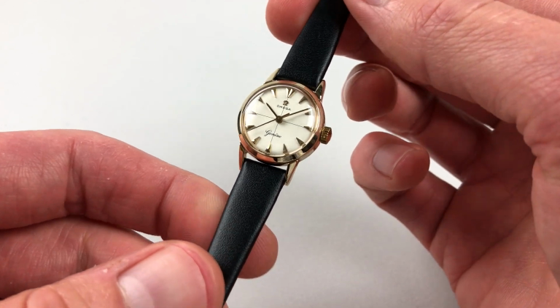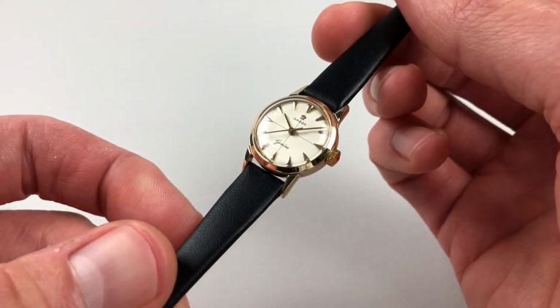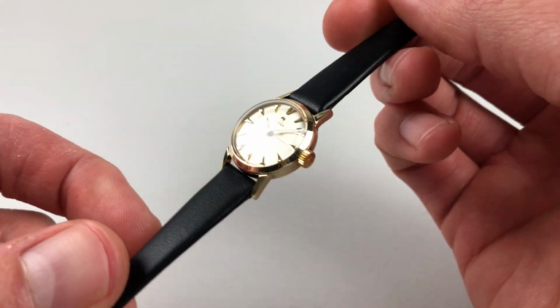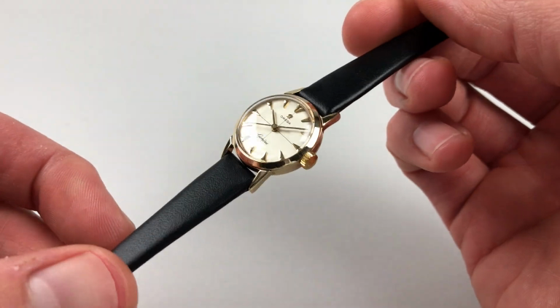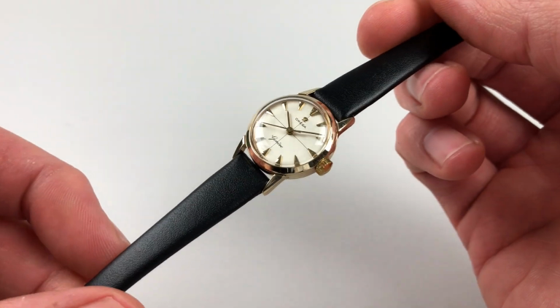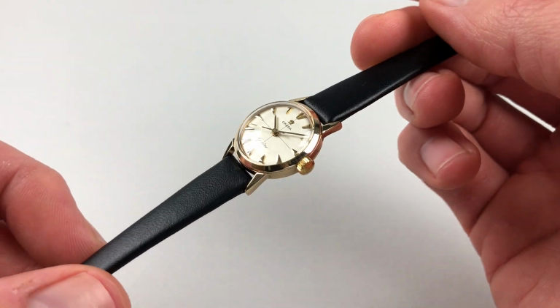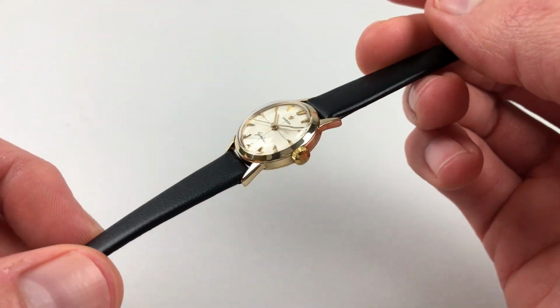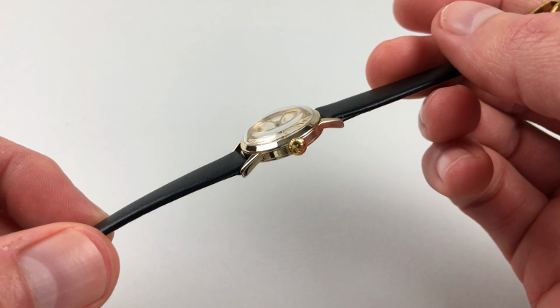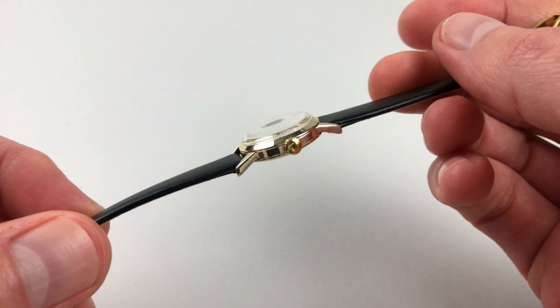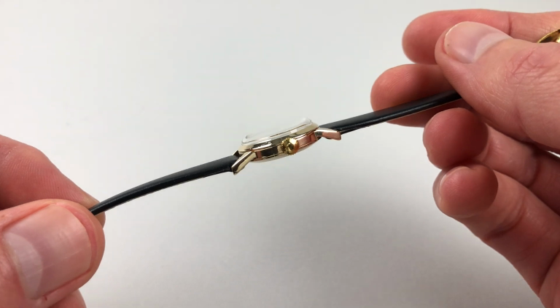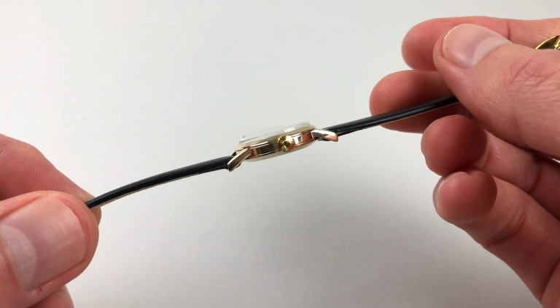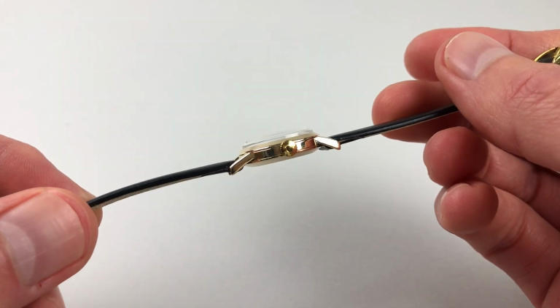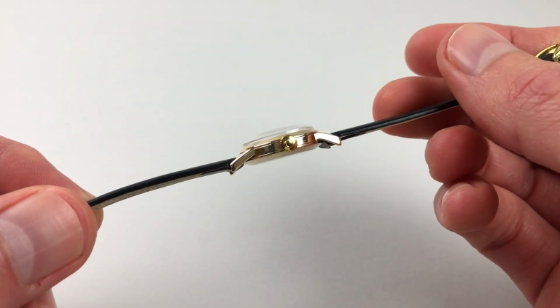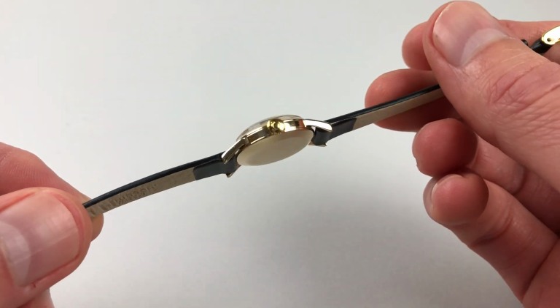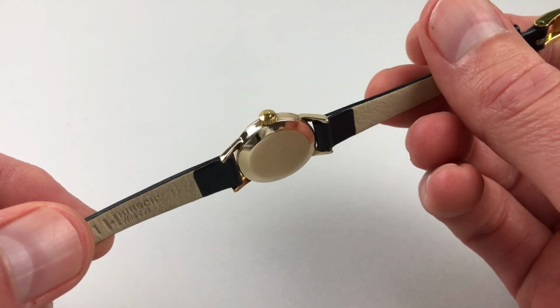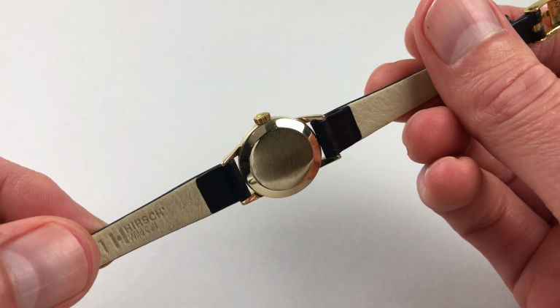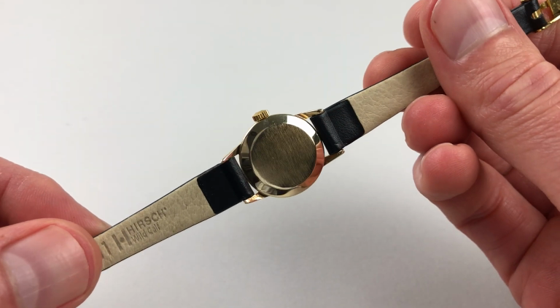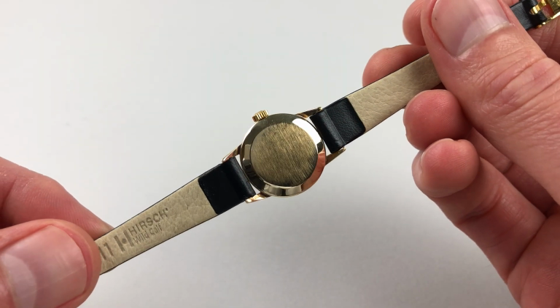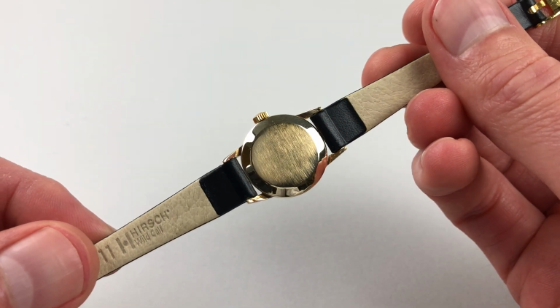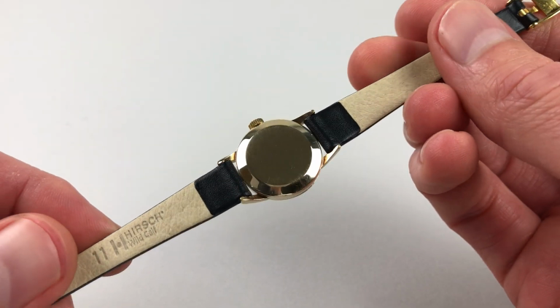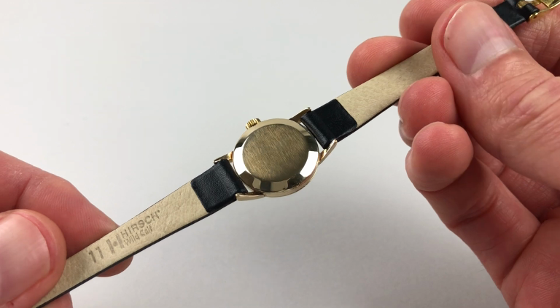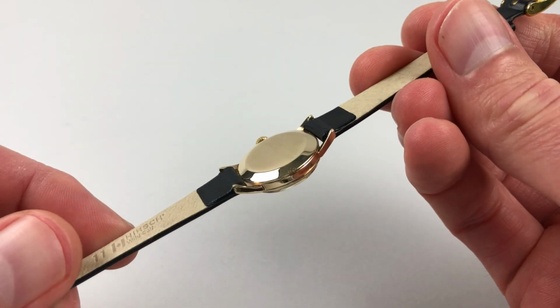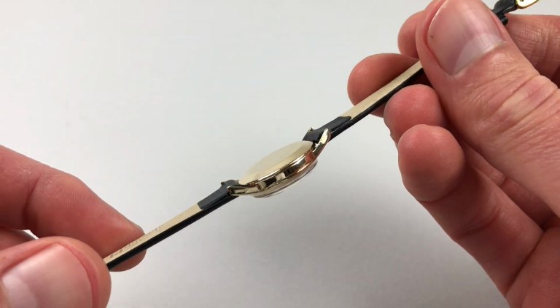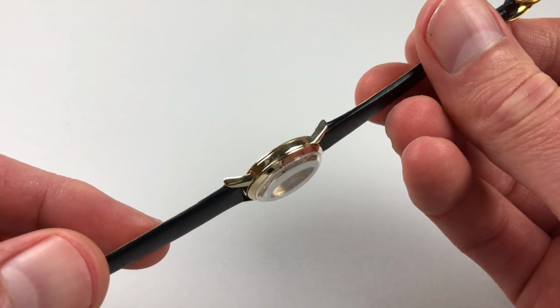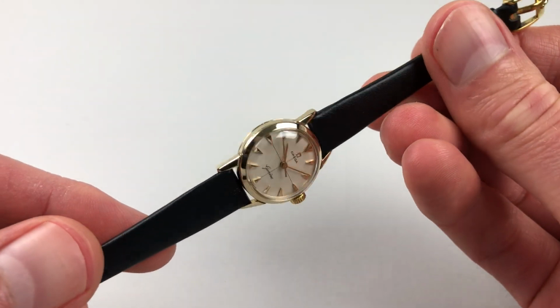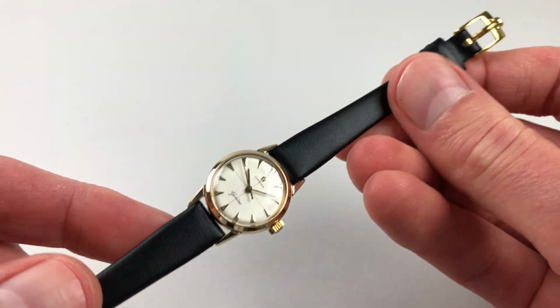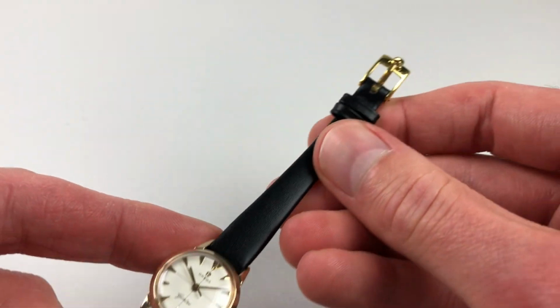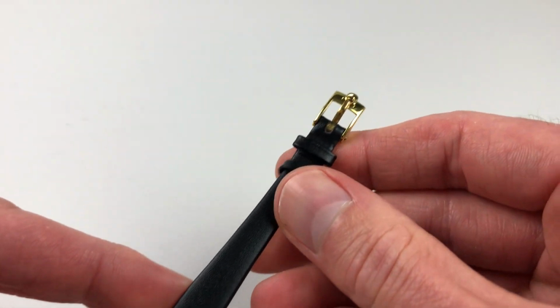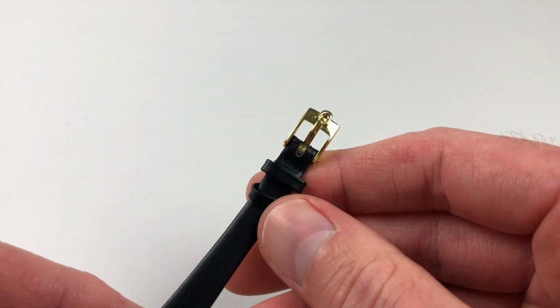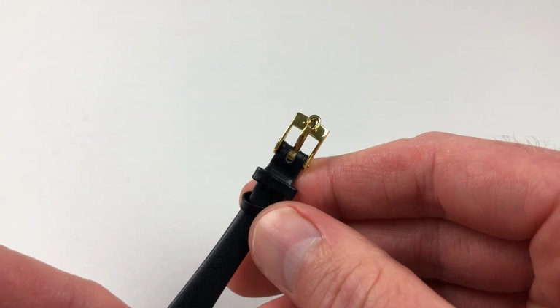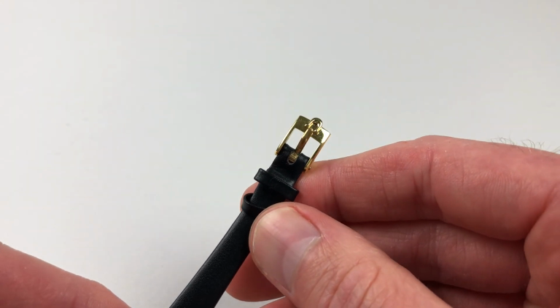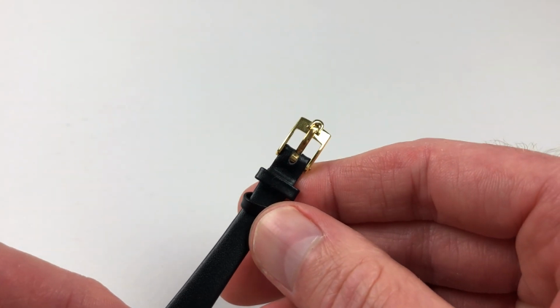The gold case has a chamfered bezel, and there's an Amiga crown to the side and a snap-on satin finish case back. It's also fitted with a gilt metal Amiga buckle.